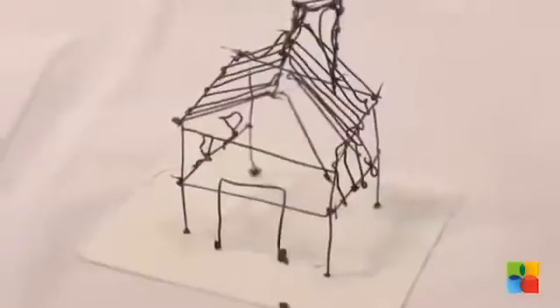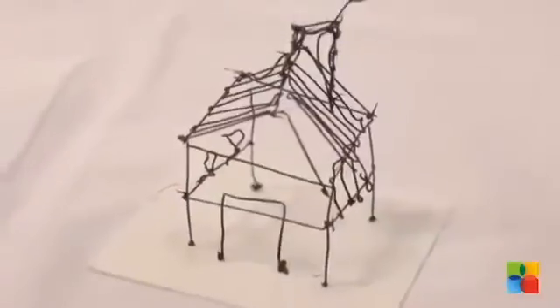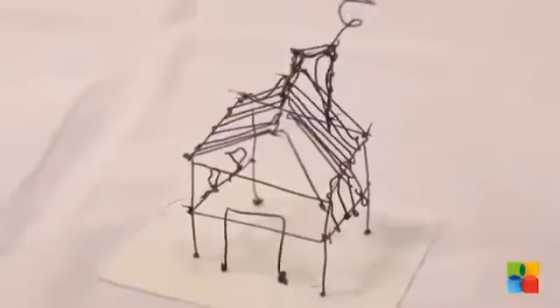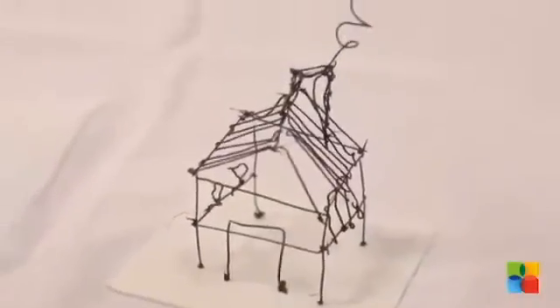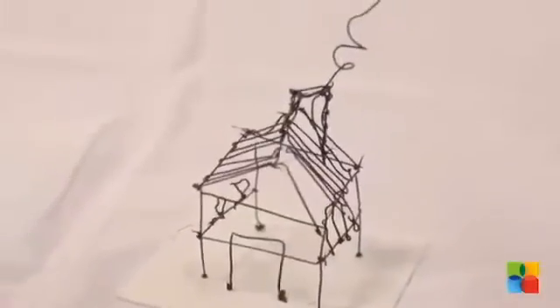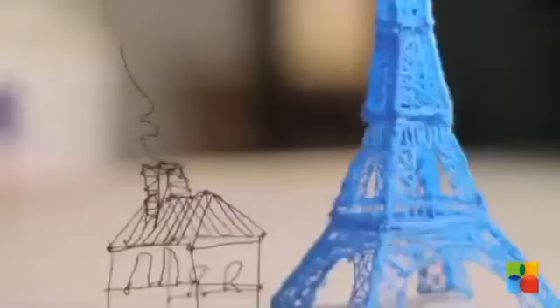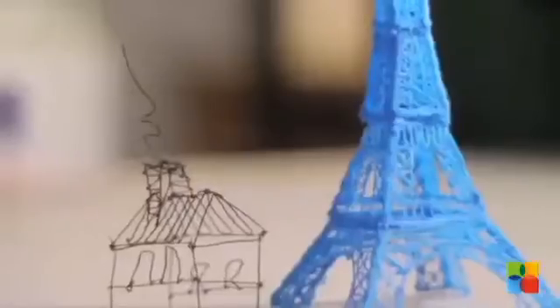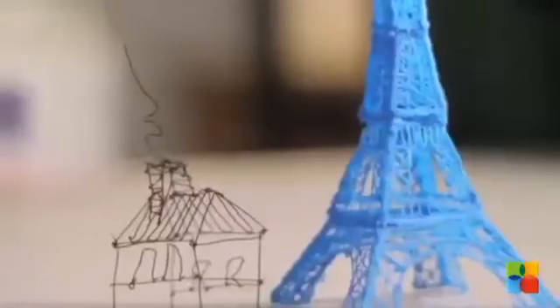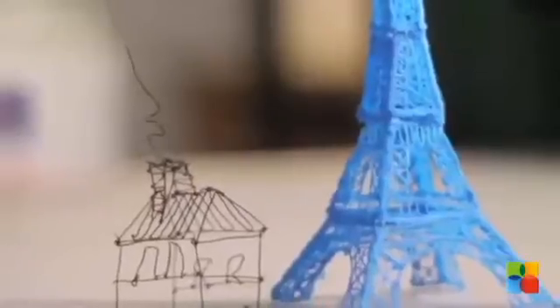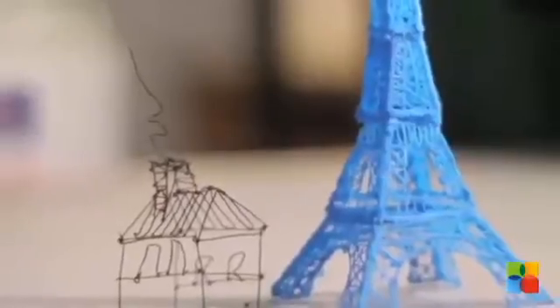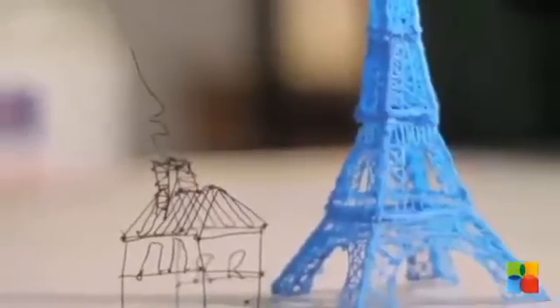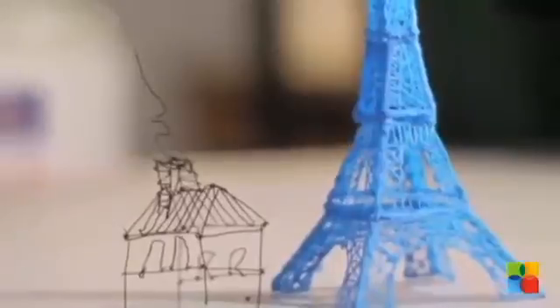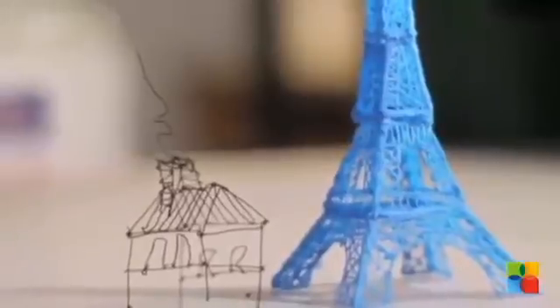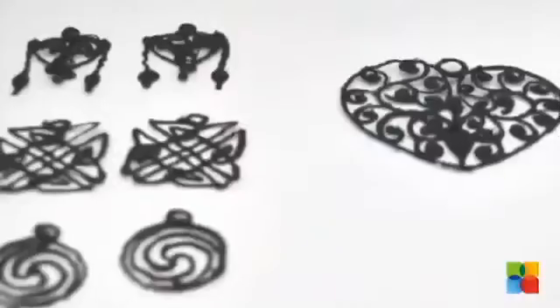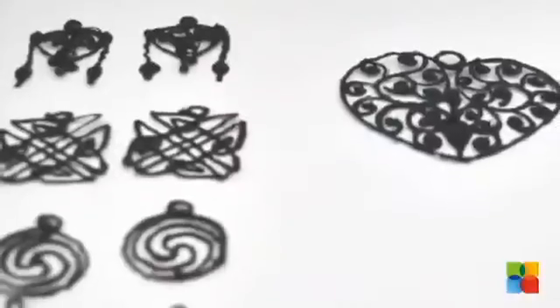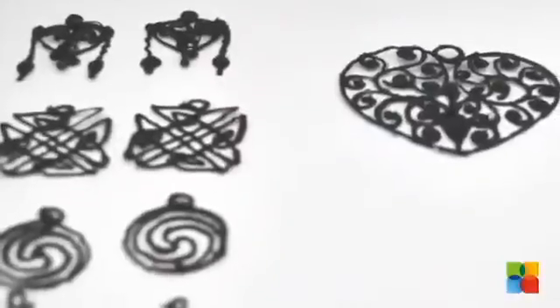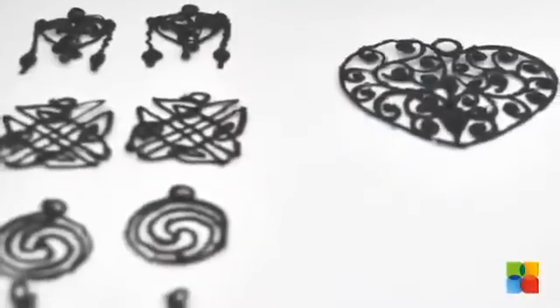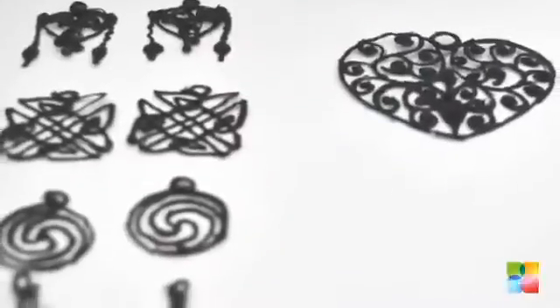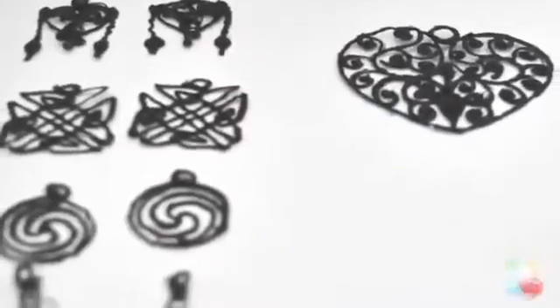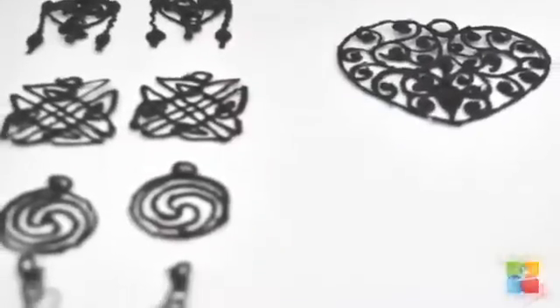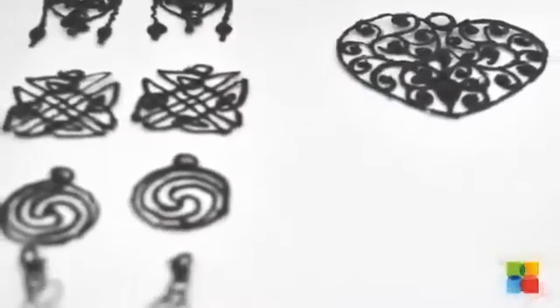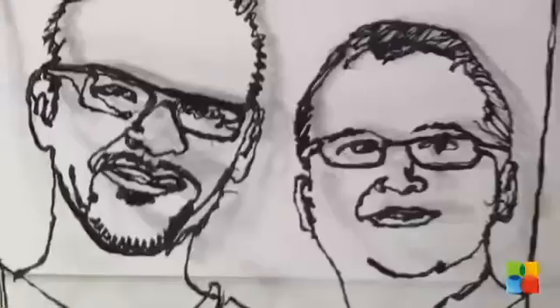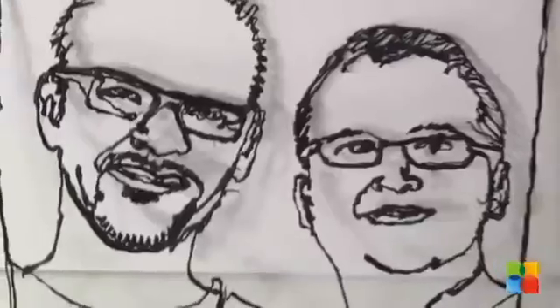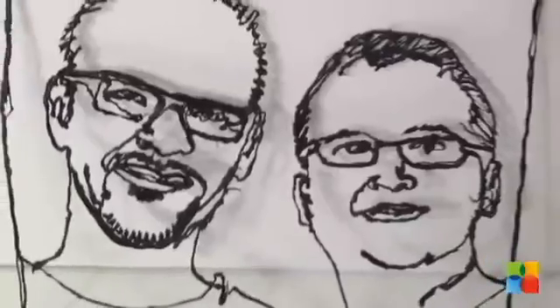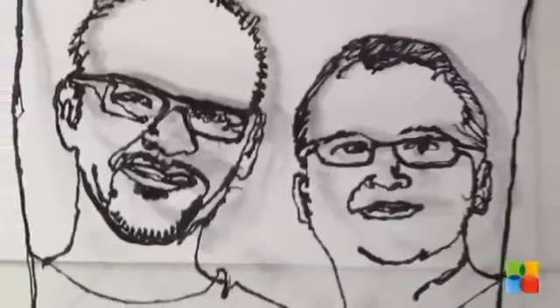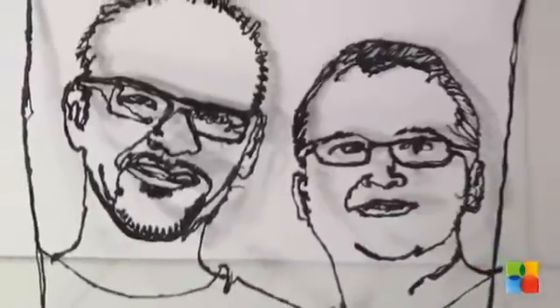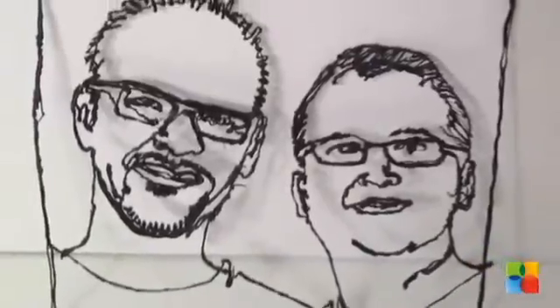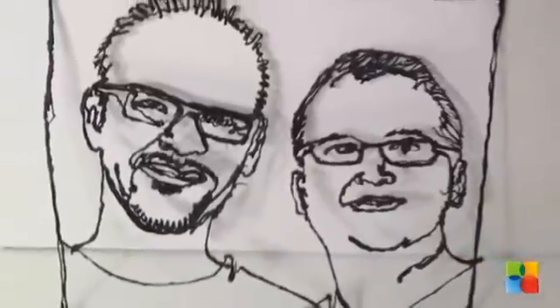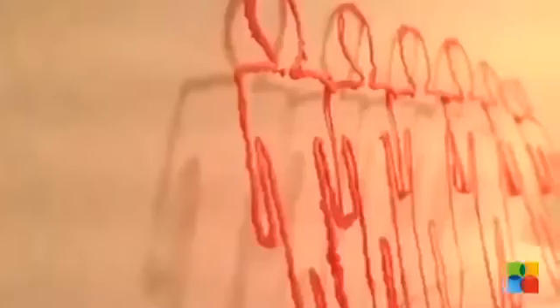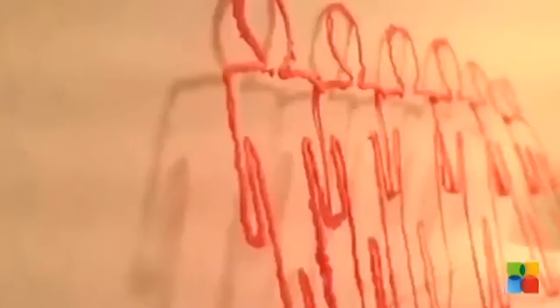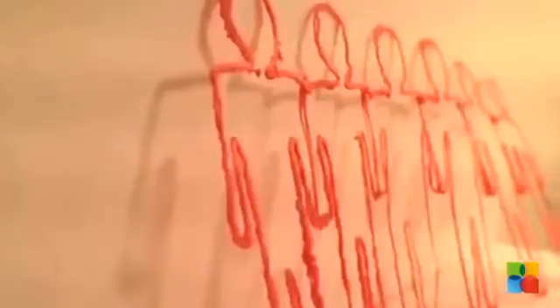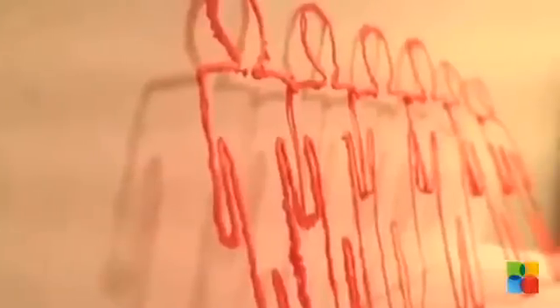Most people will instantly be able to trace objects on paper, and after only a few hours of practice, you will be able to make far more intricate objects.